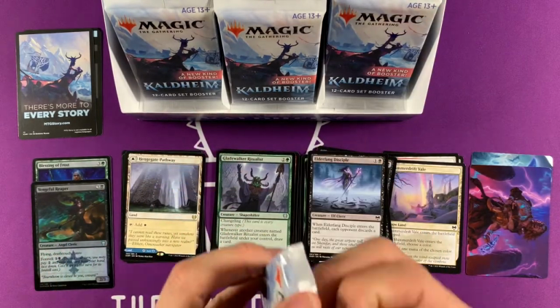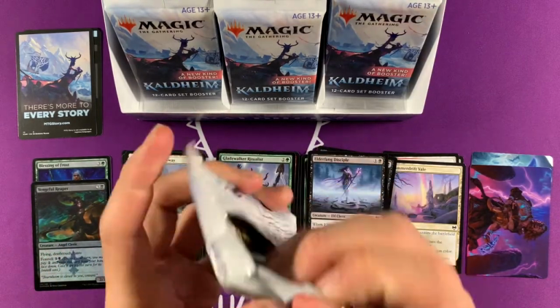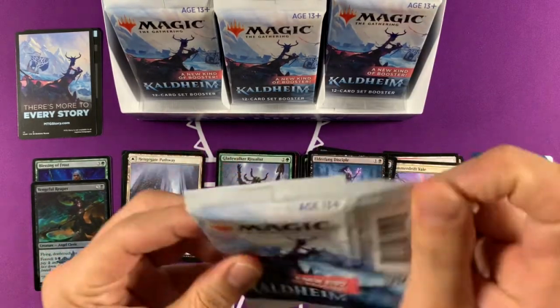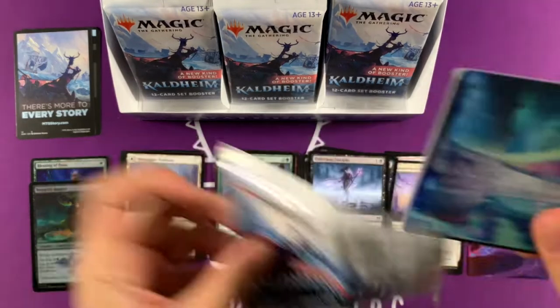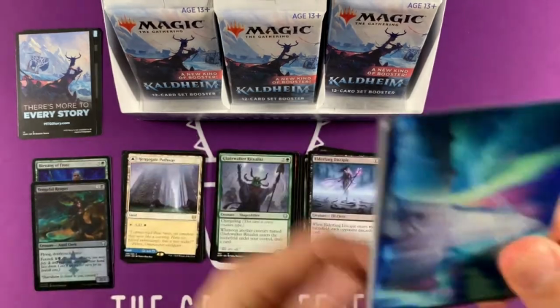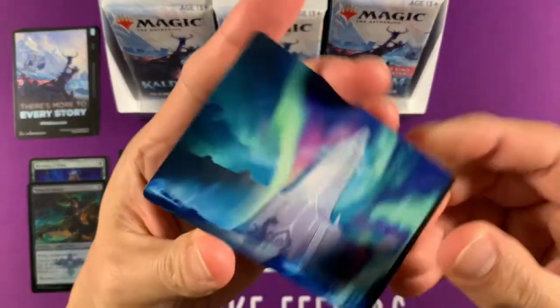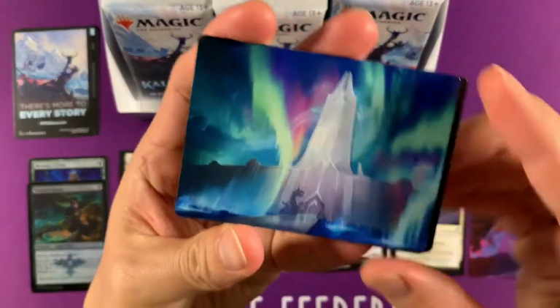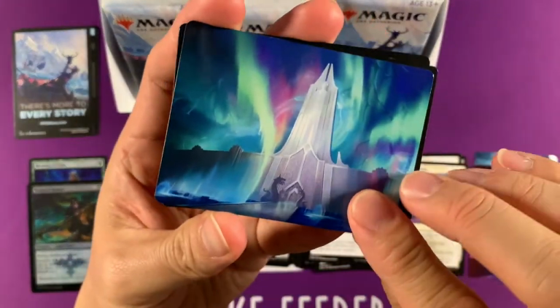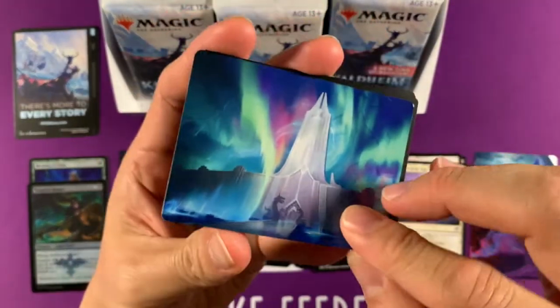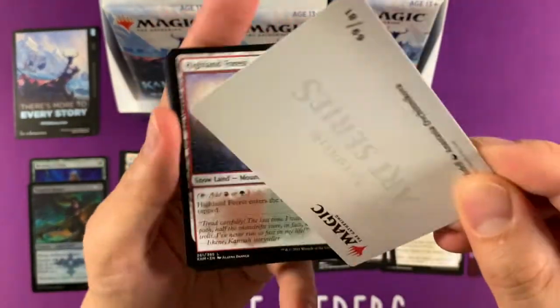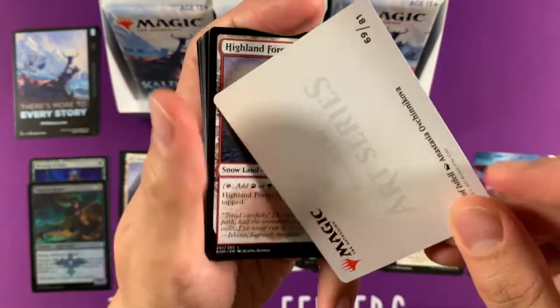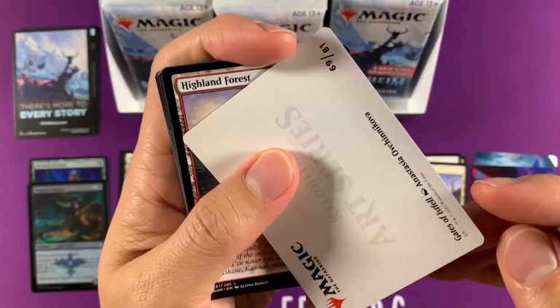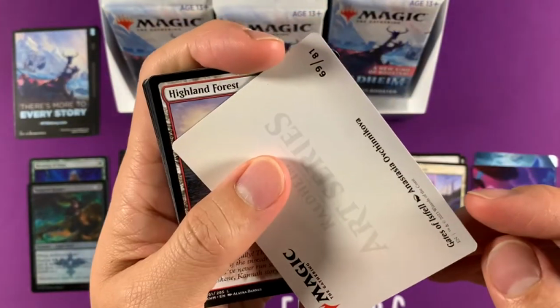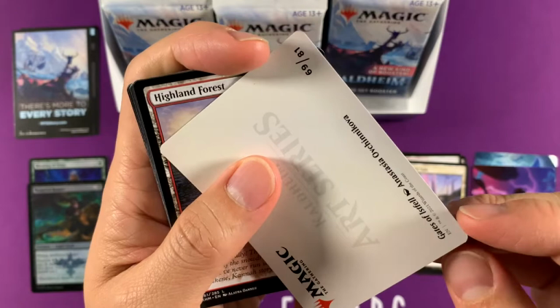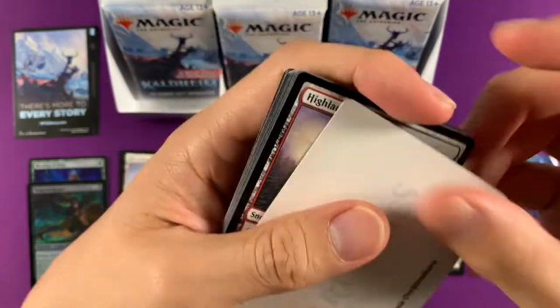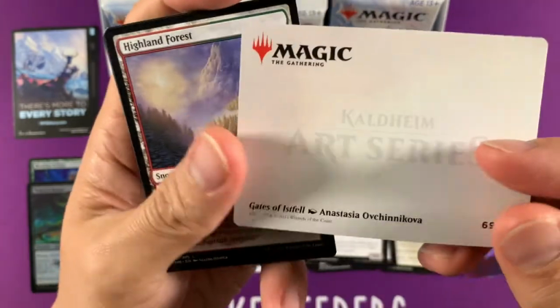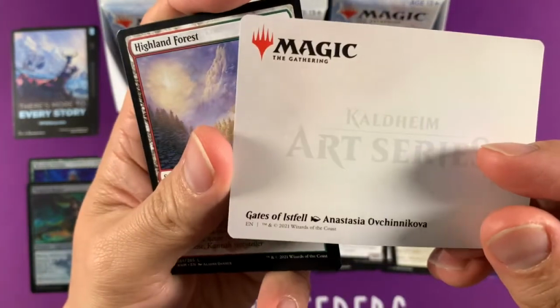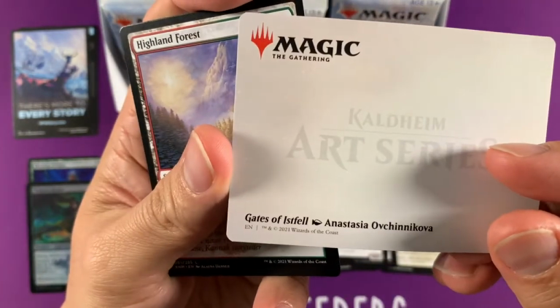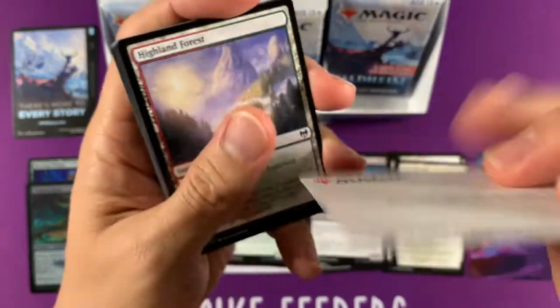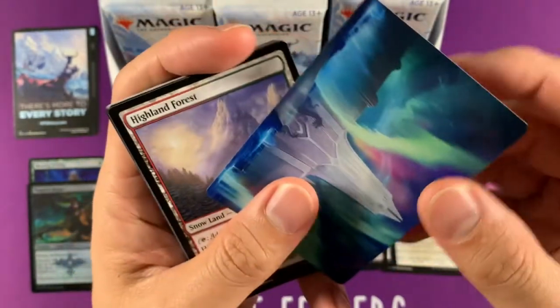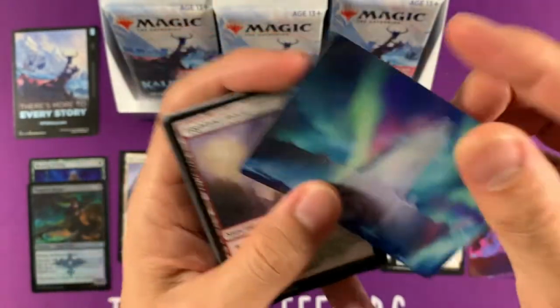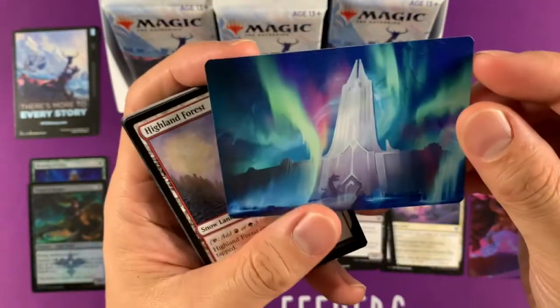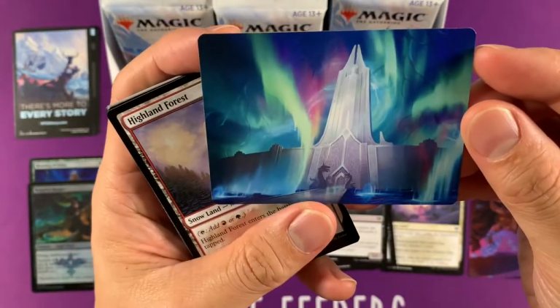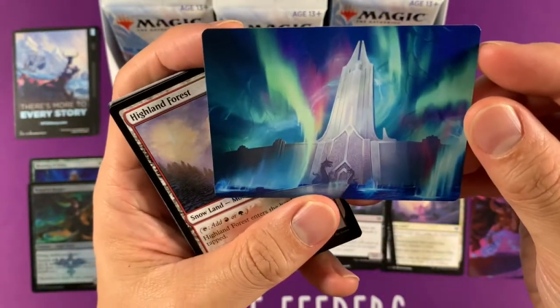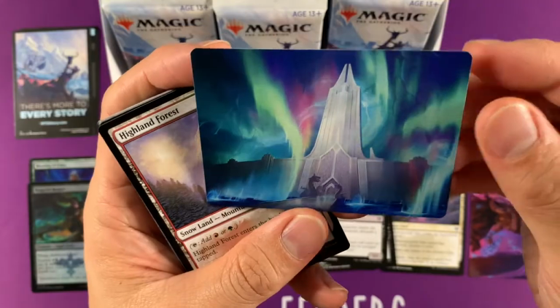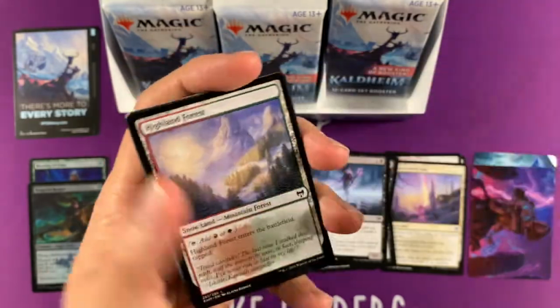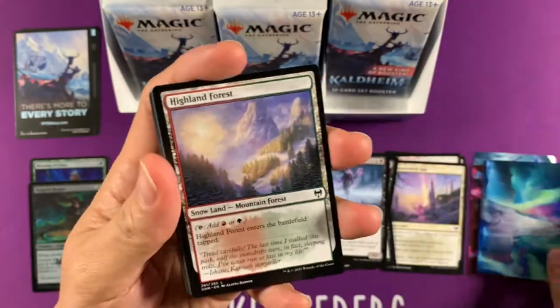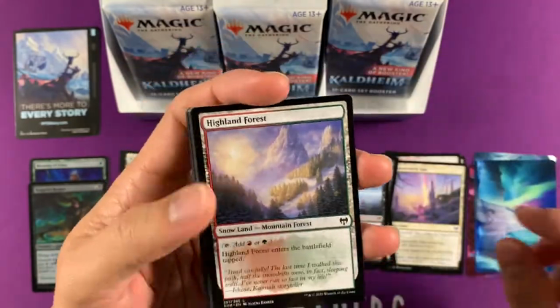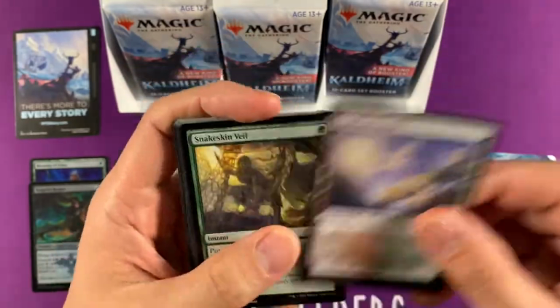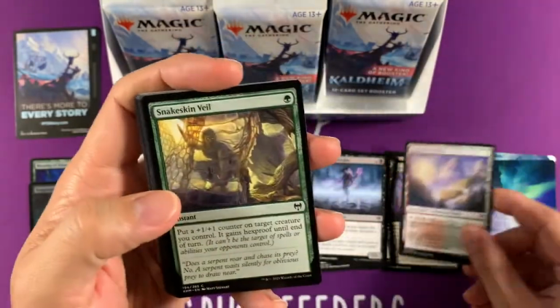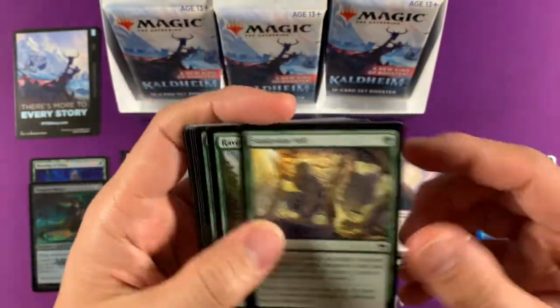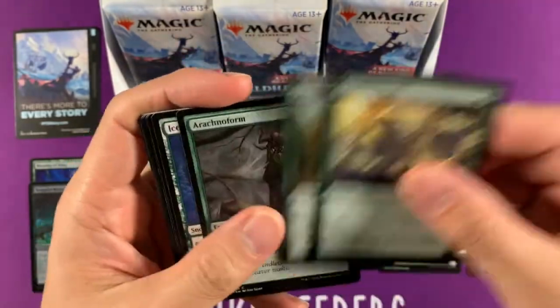Let's see where we go. Oh, this is one of the Pathway lands — which one is it — Gates of Isfel. Okay, it's not a pathway, but it looks like a pathway. It has really cool art; I love that art. Snowland.